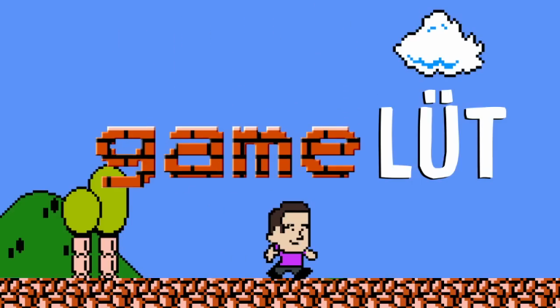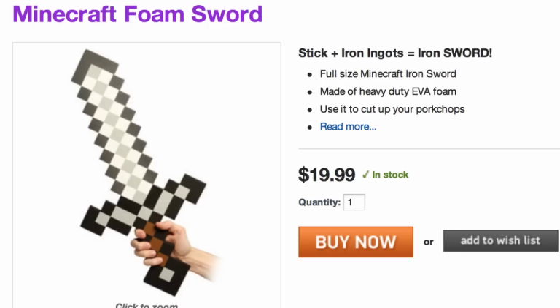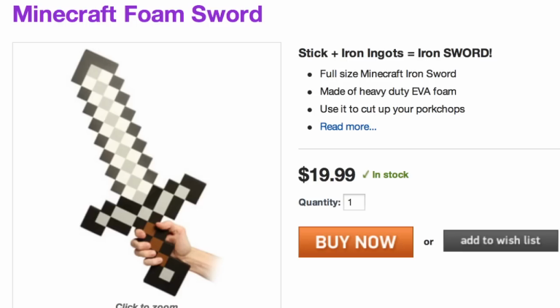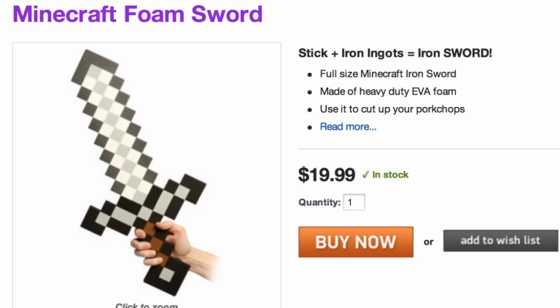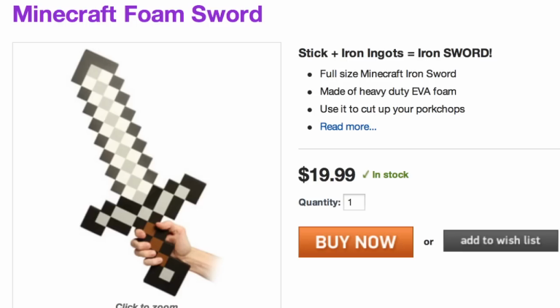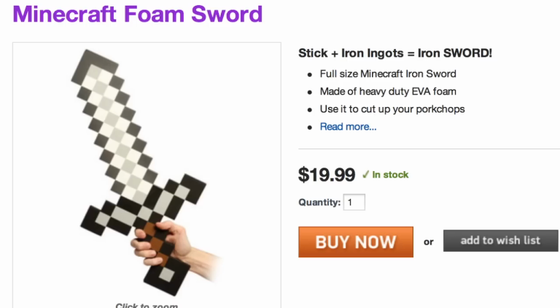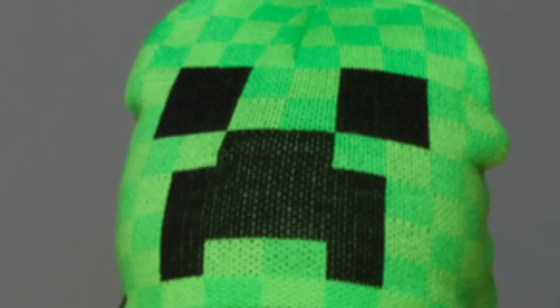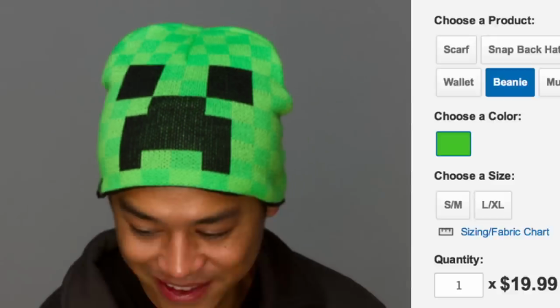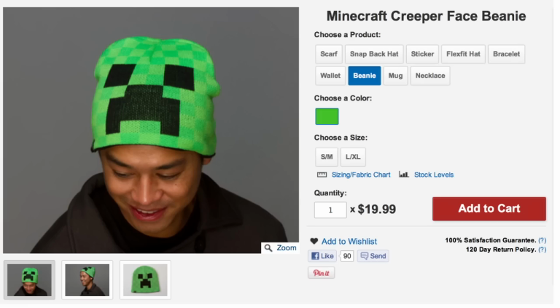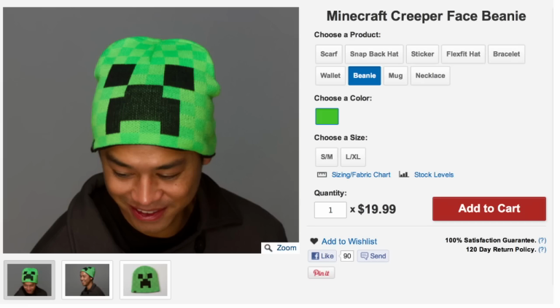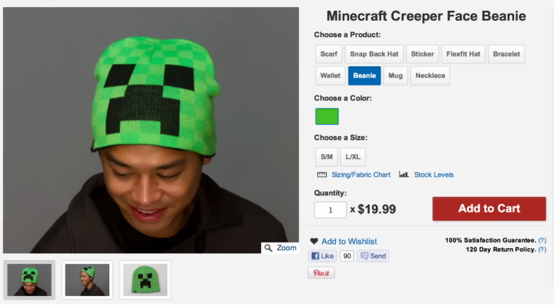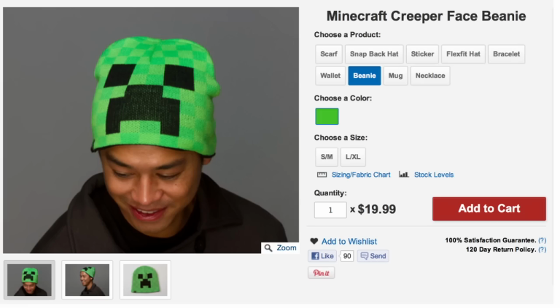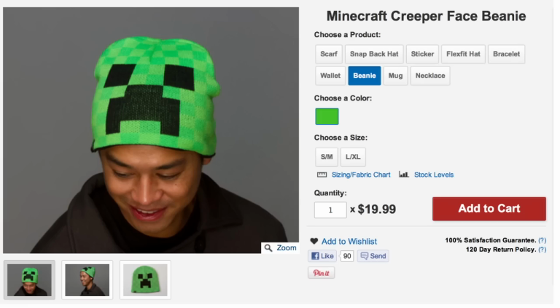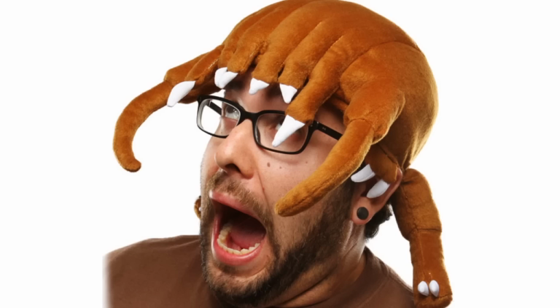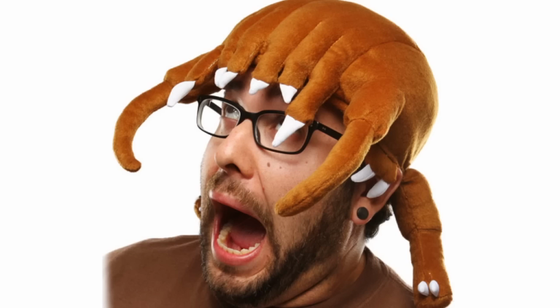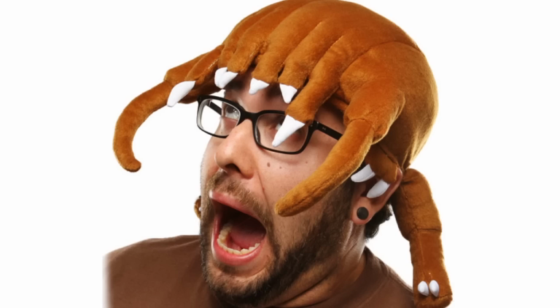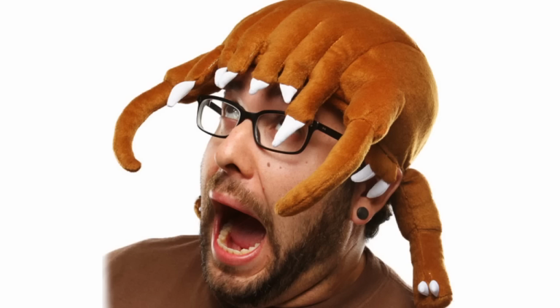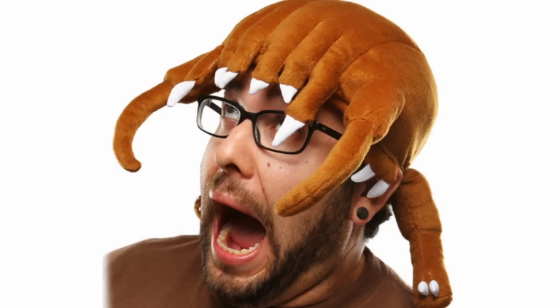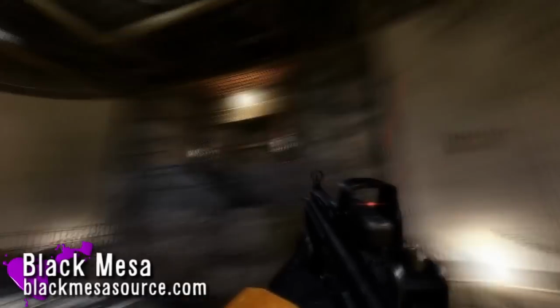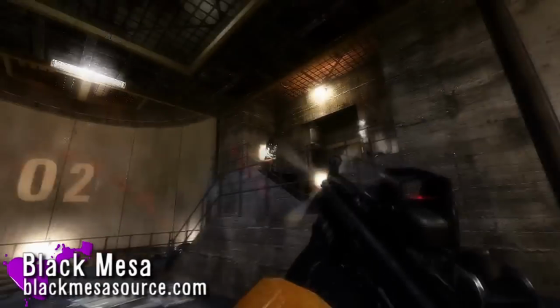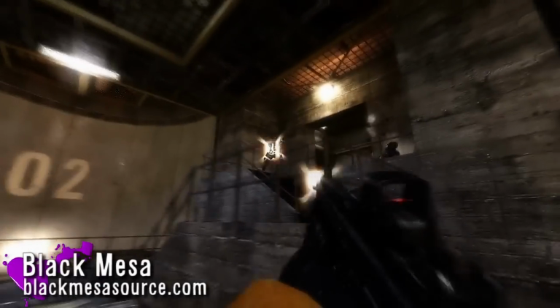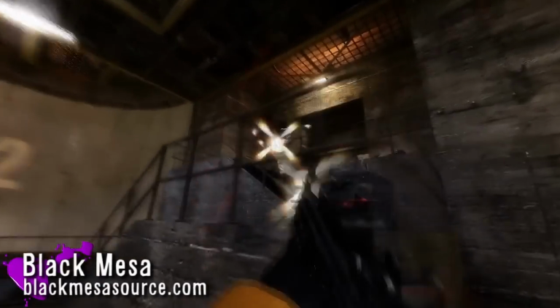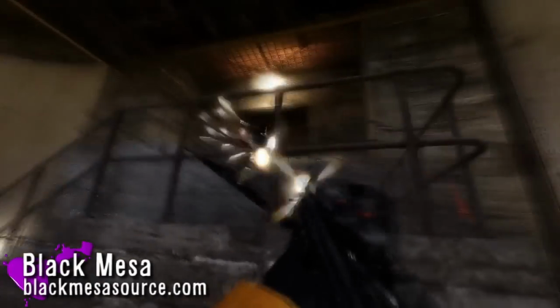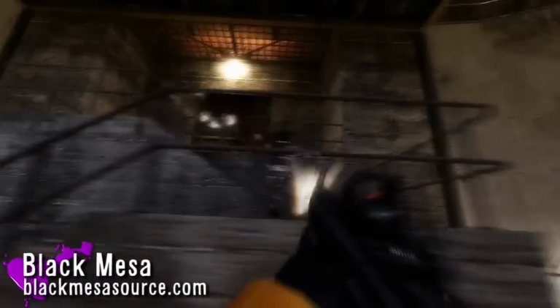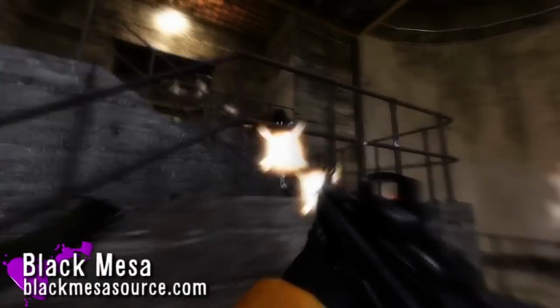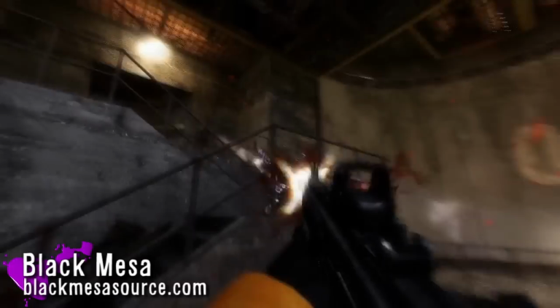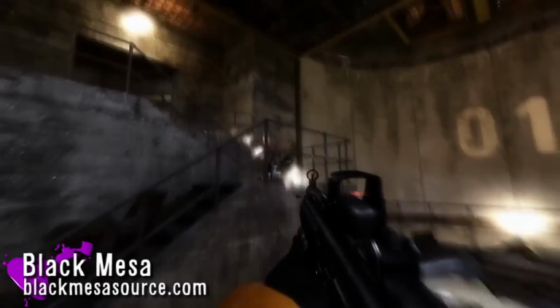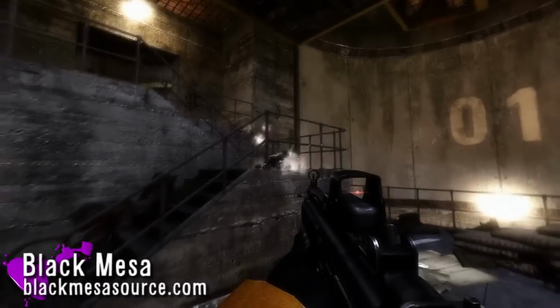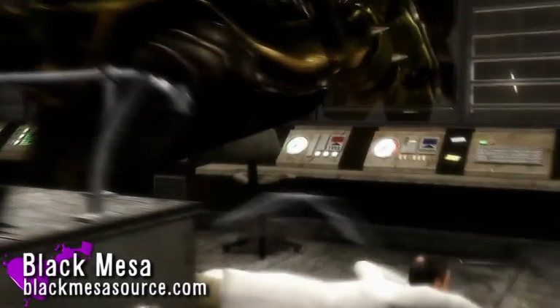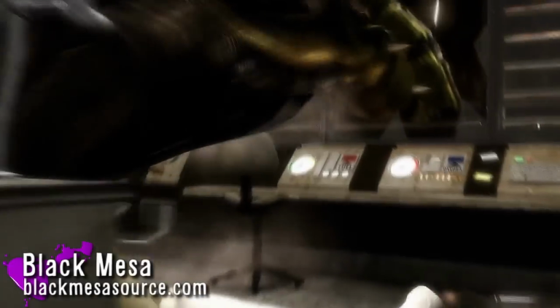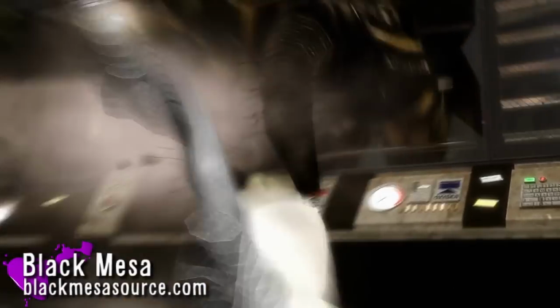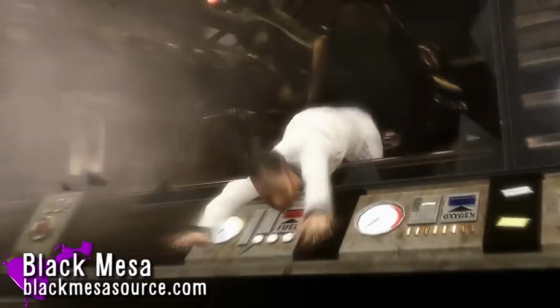Use this Minecraft sword to defend yourself from creeper beanies, and for a tighter snug, grab a headcrab hat, which is great to wear while playing Black Mesa — a free mod that recreates the original Half-Life with vastly updated graphics. Let's shoot it!